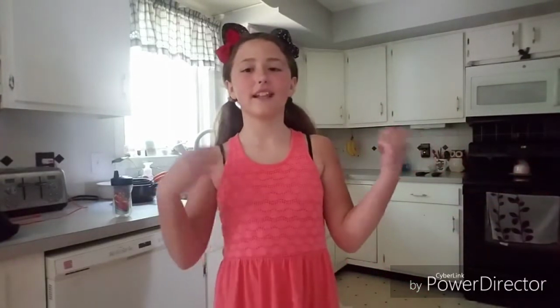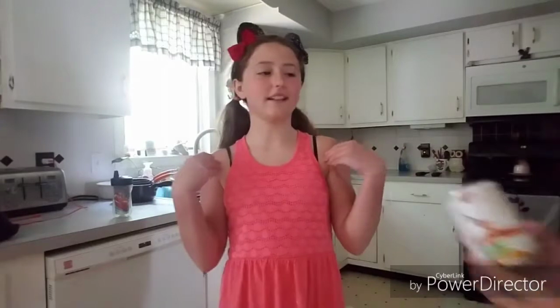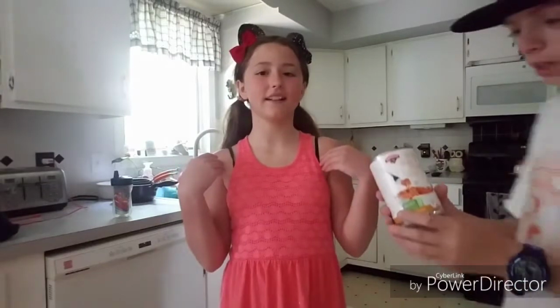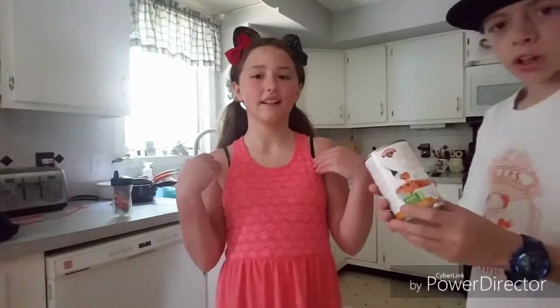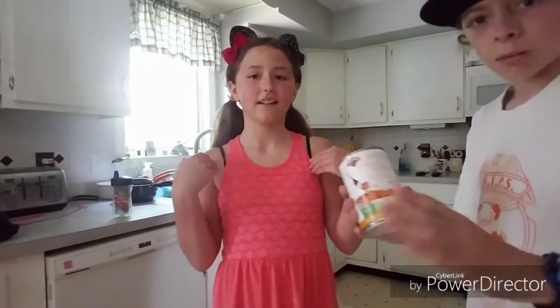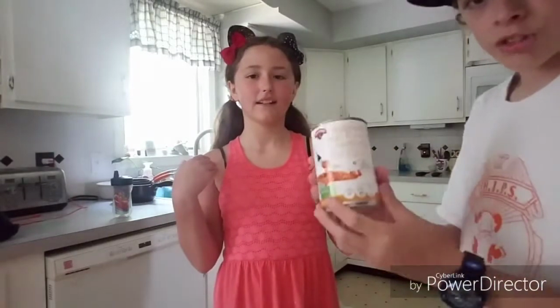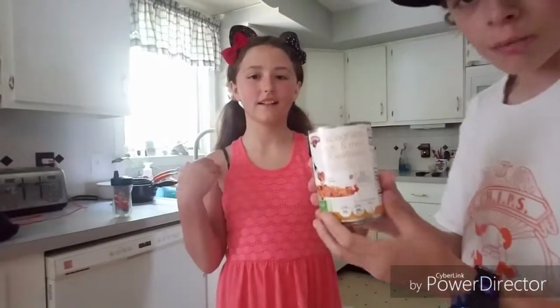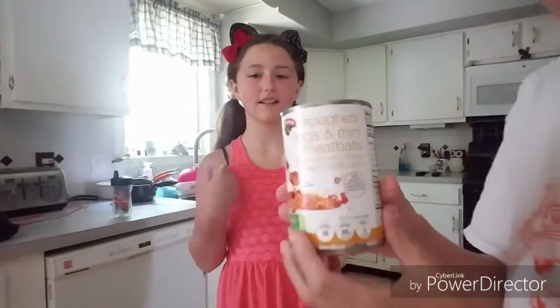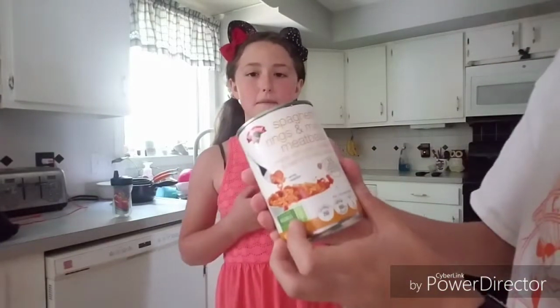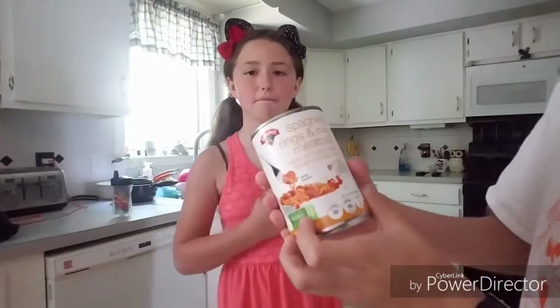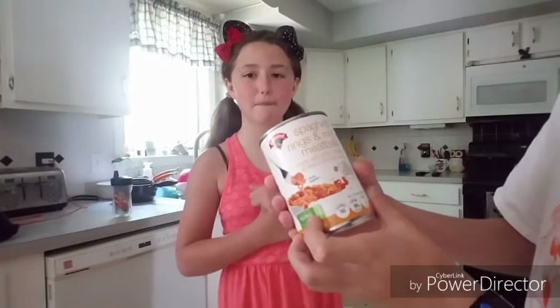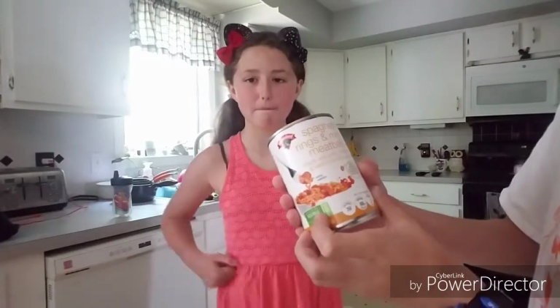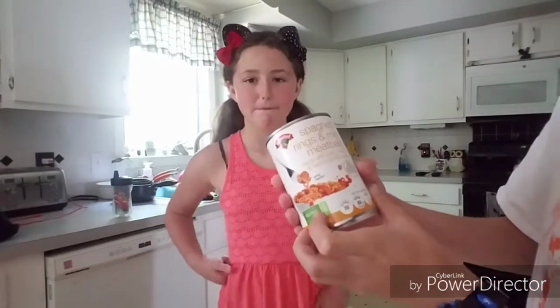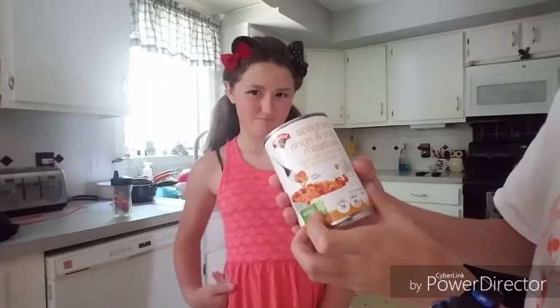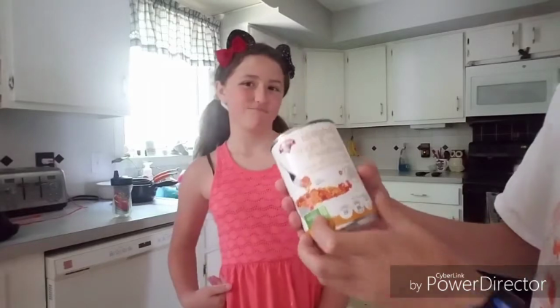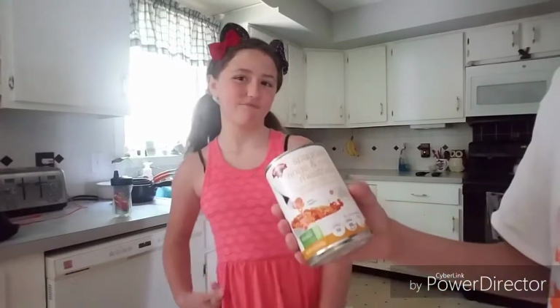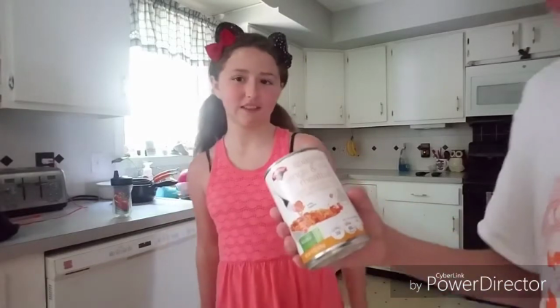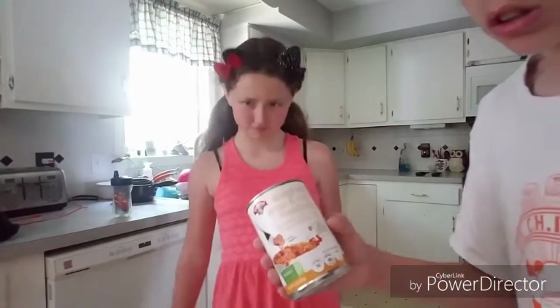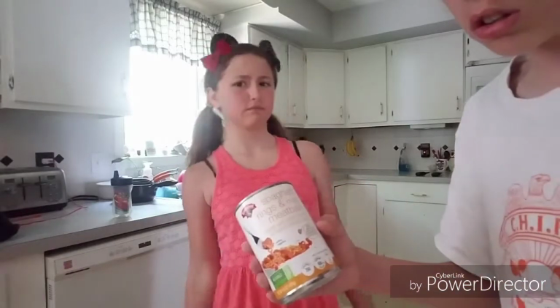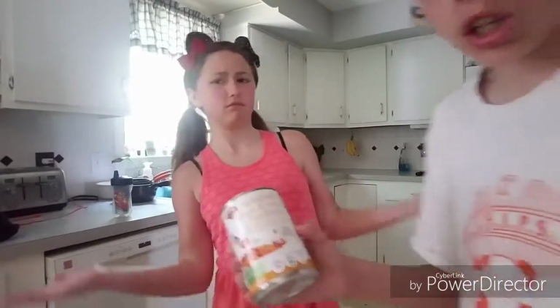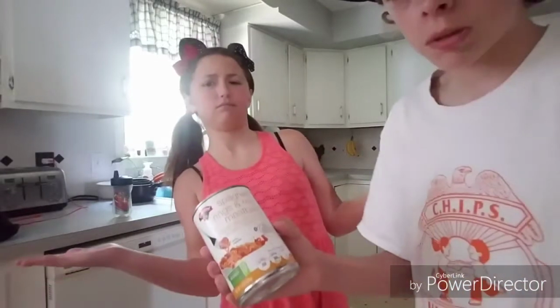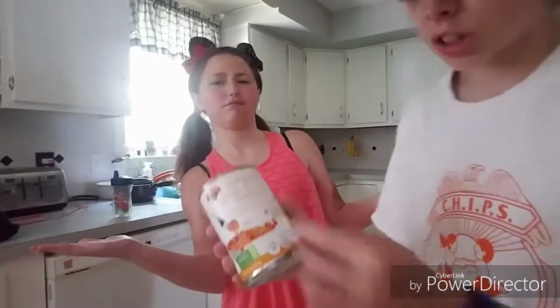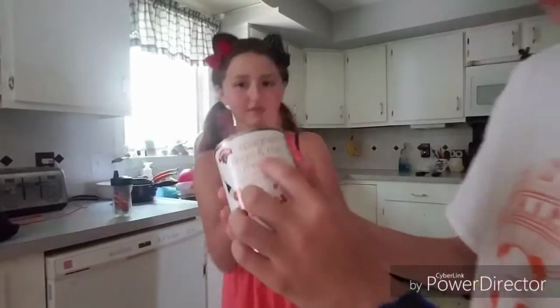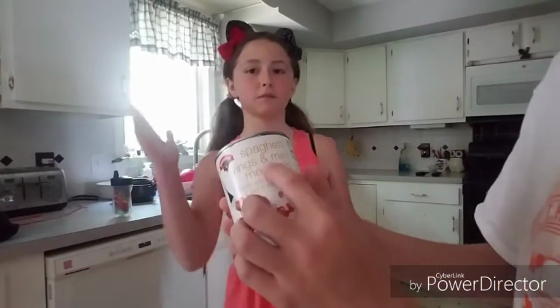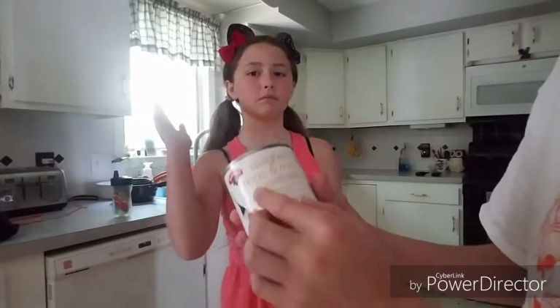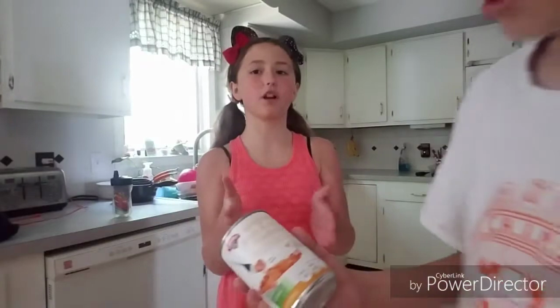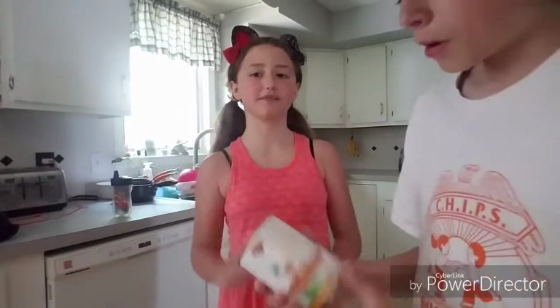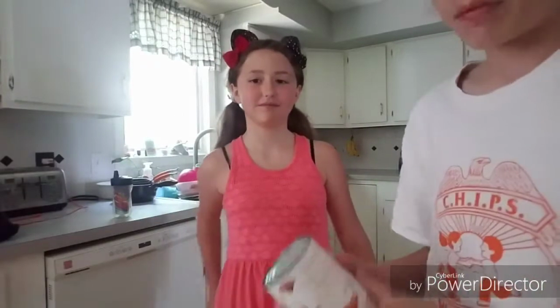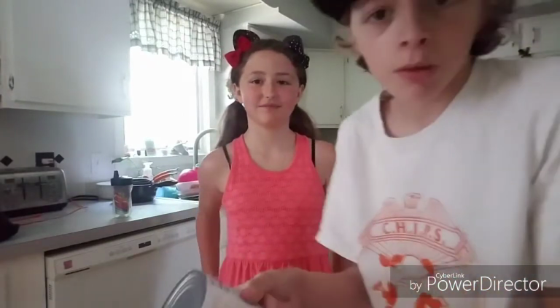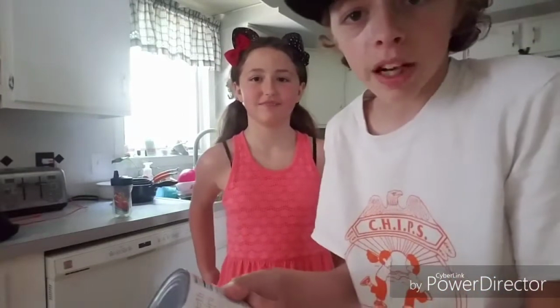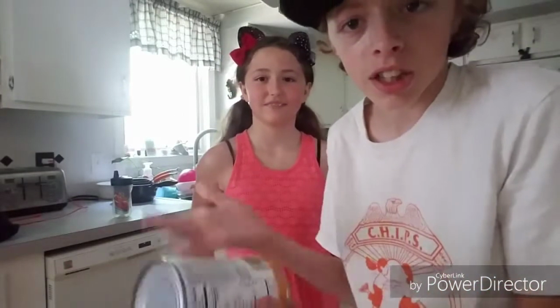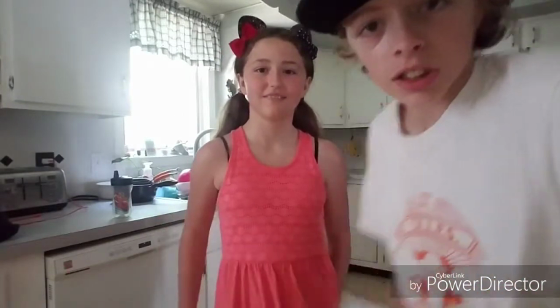I'm going to show you guys something real quick. It says 'spaghetti rings and meatballs.' They couldn't have just said SpaghettiOs? They couldn't have just said SpaghettiOs — like, Spaghetti Rings? Okay, let's have some Spaghetti Rings, guys. Let's go!